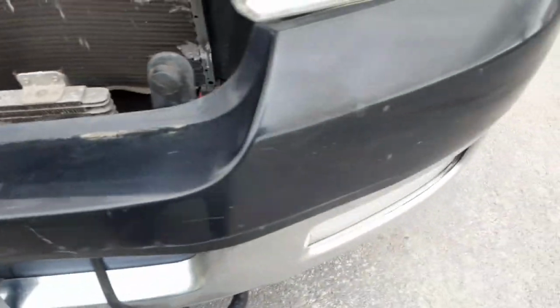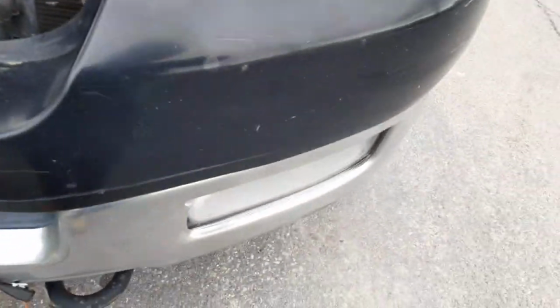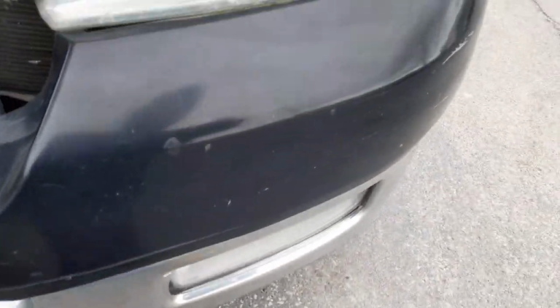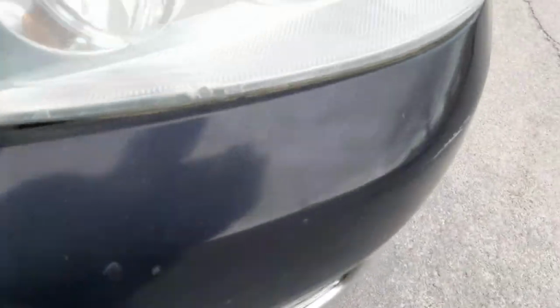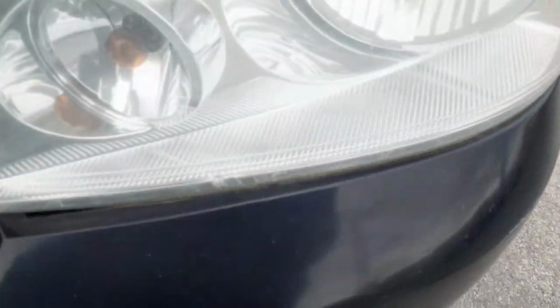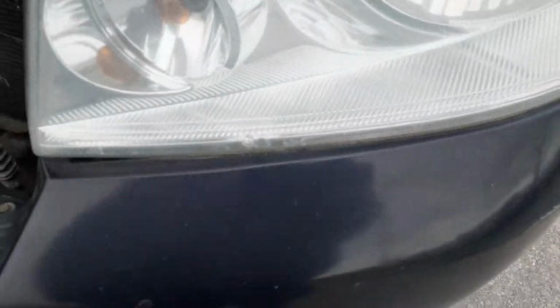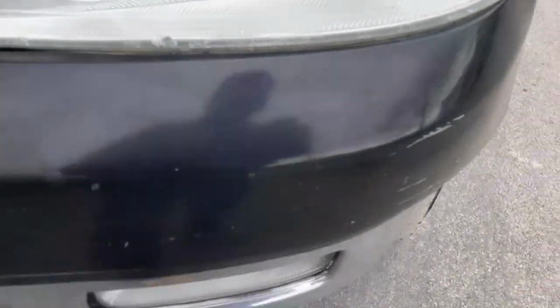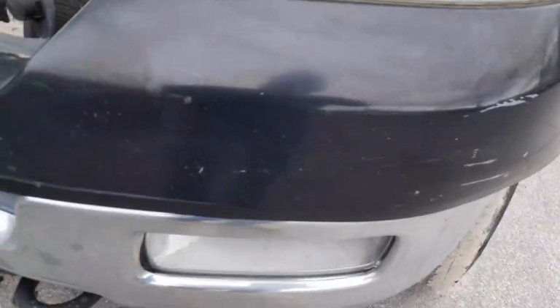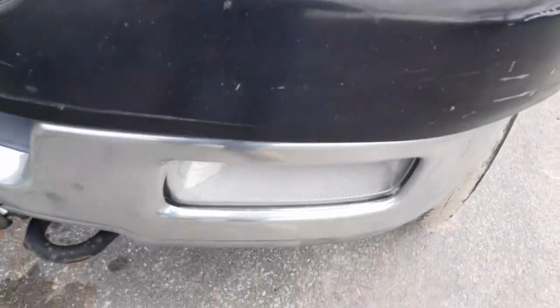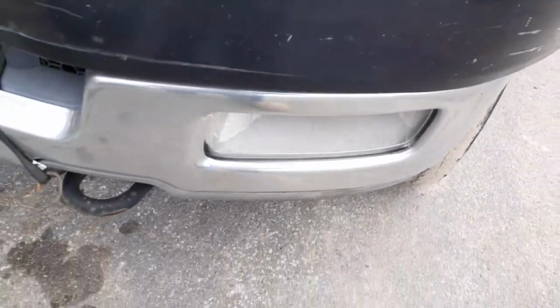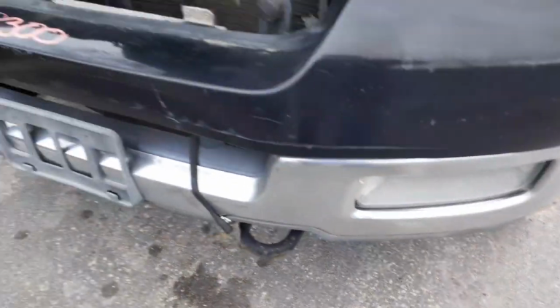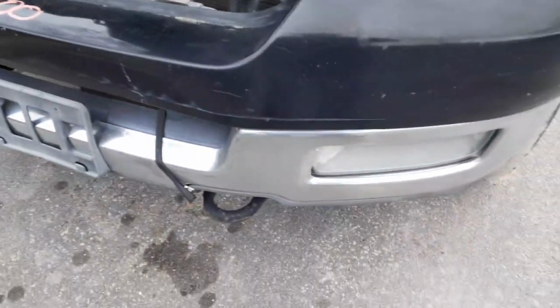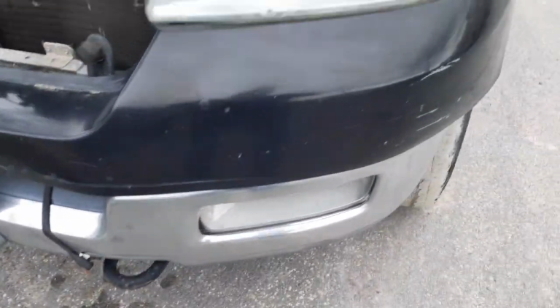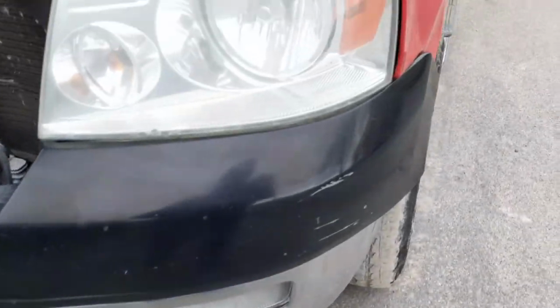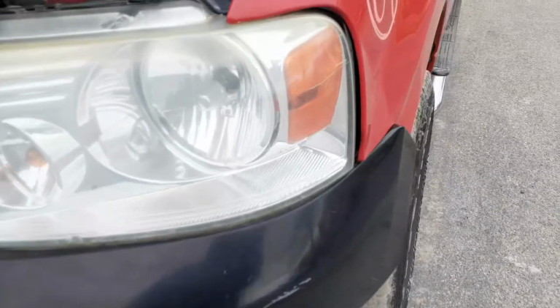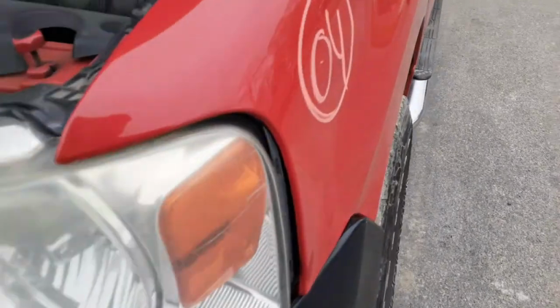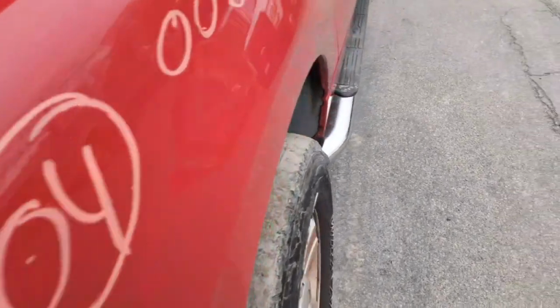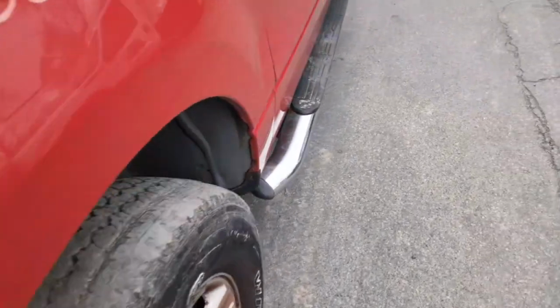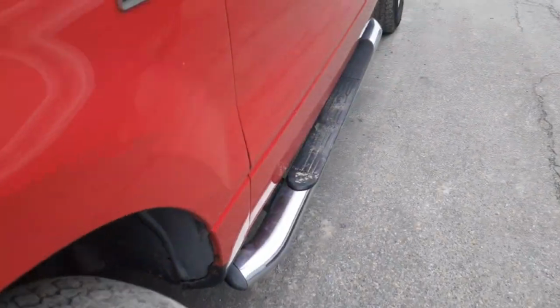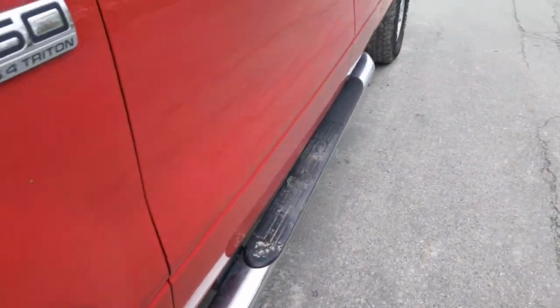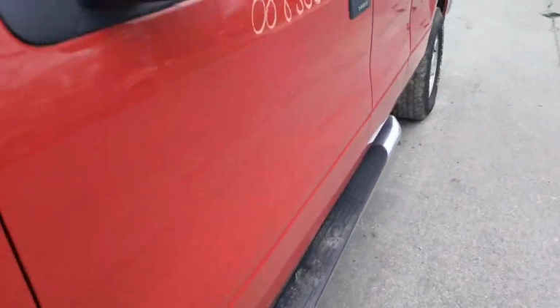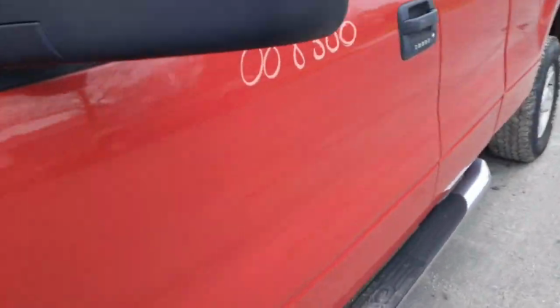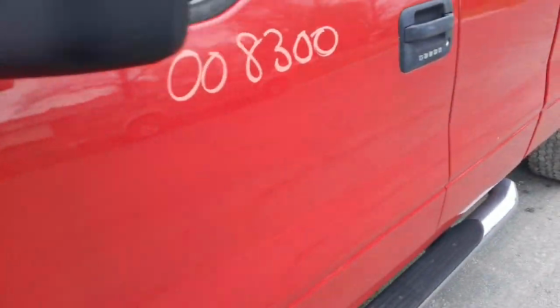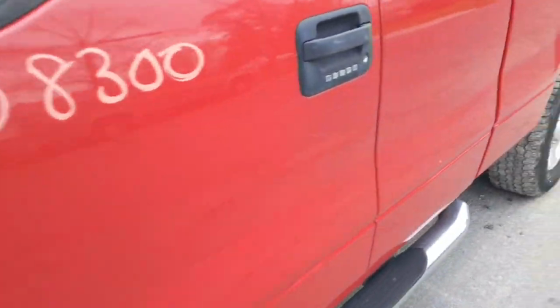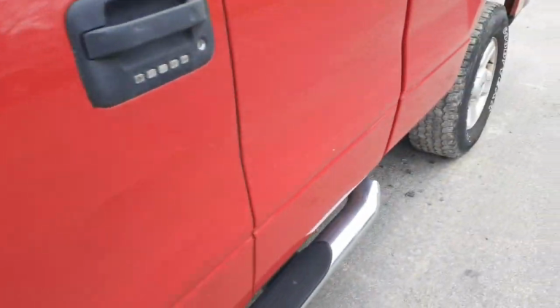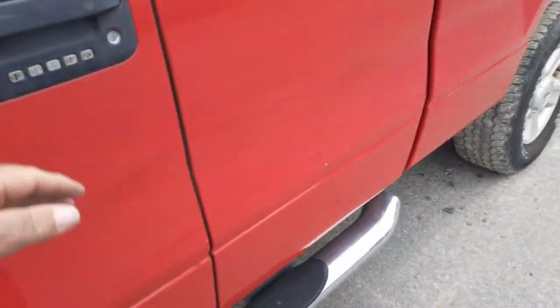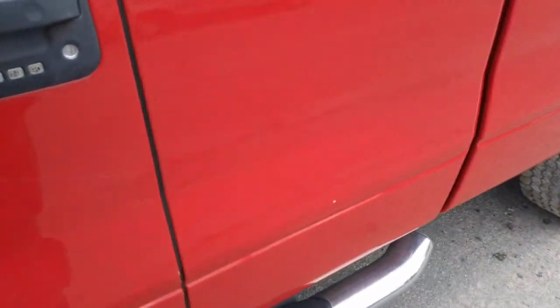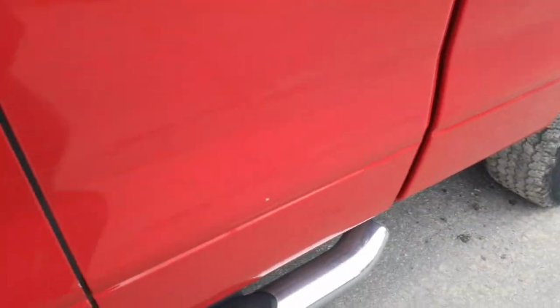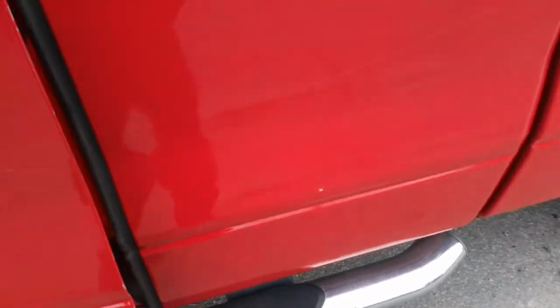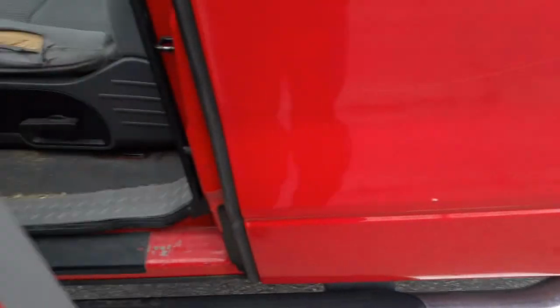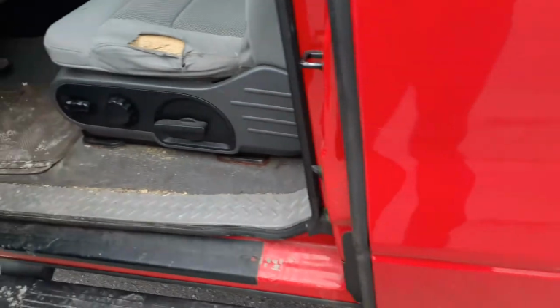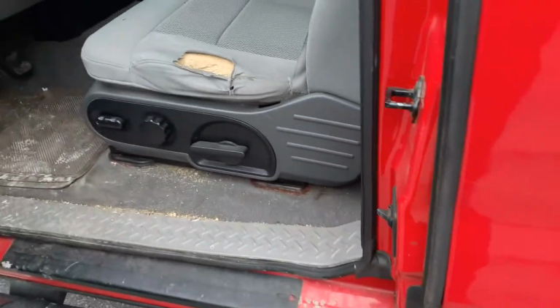Fog lights on the bumper, both sides, seem to be good. Left side mirror is black textured power.